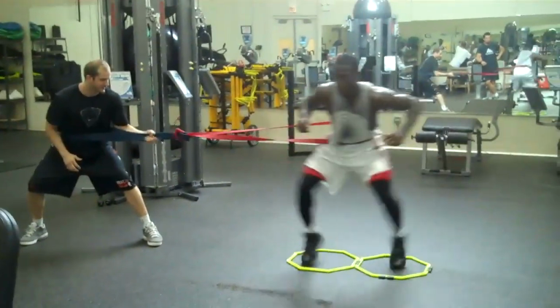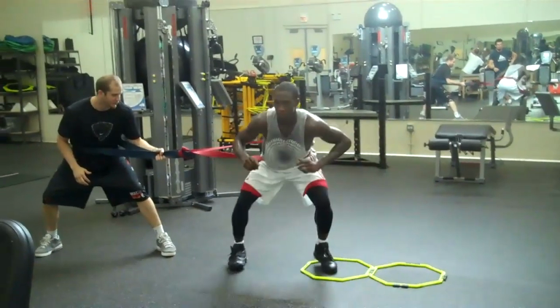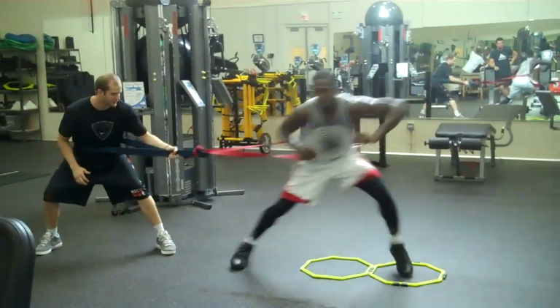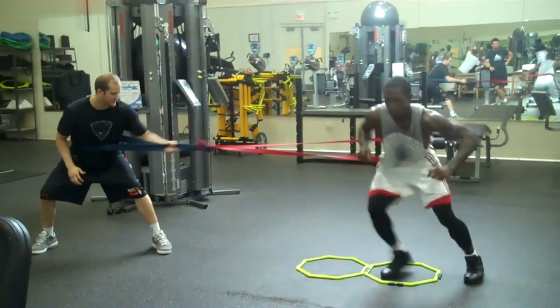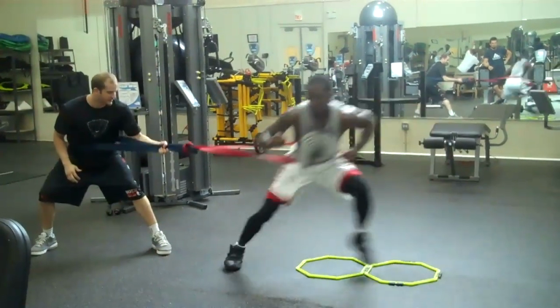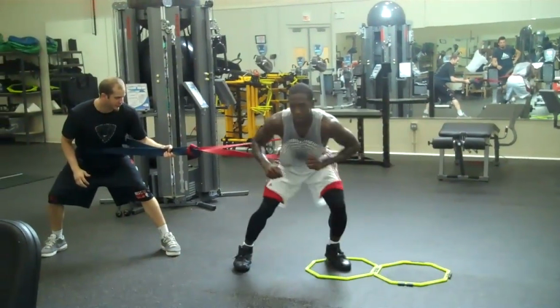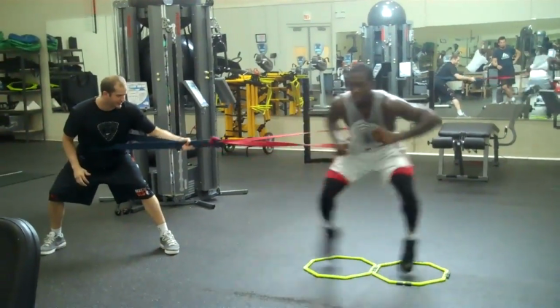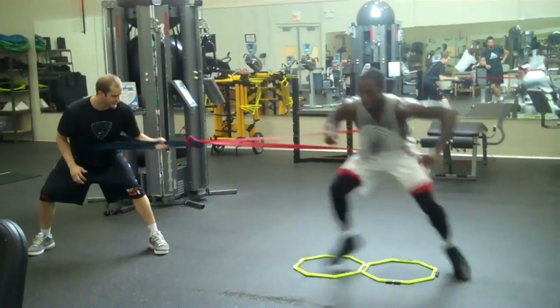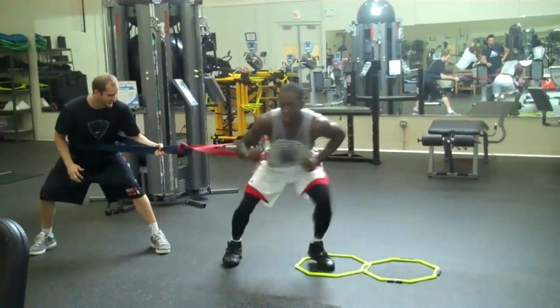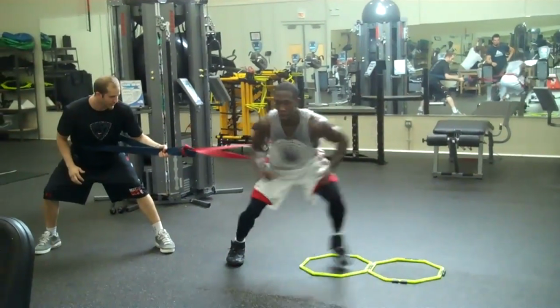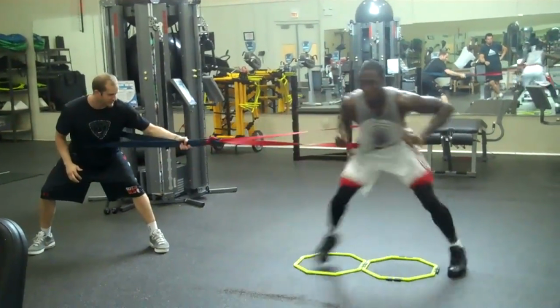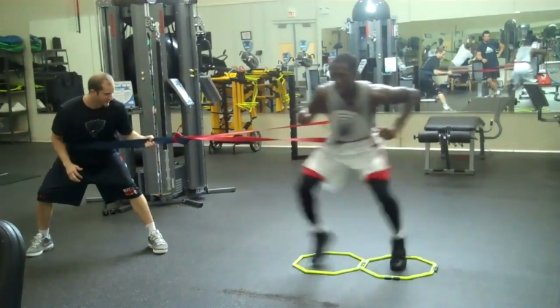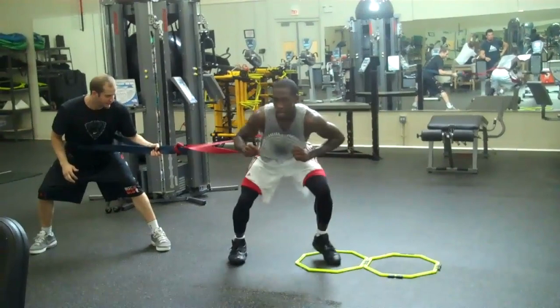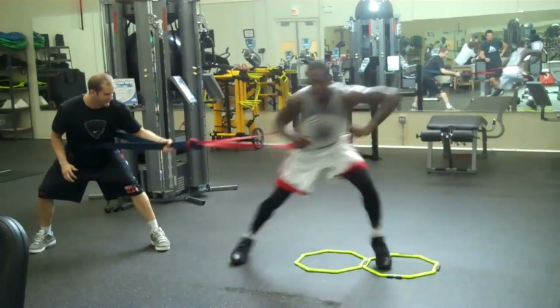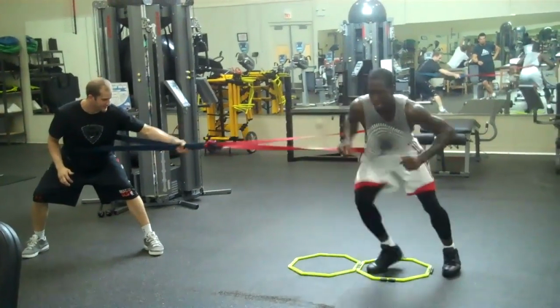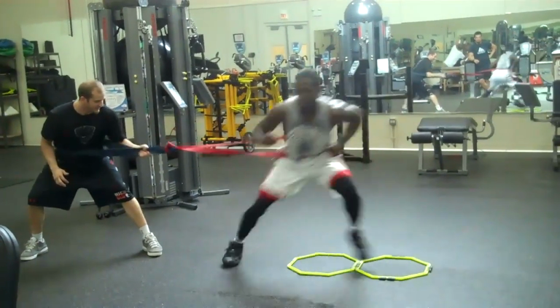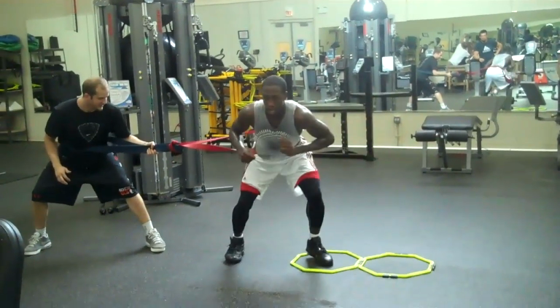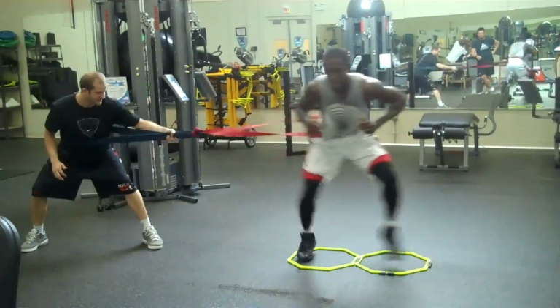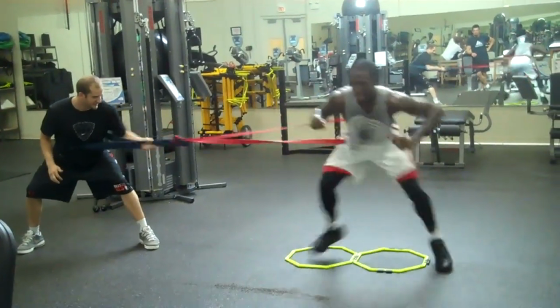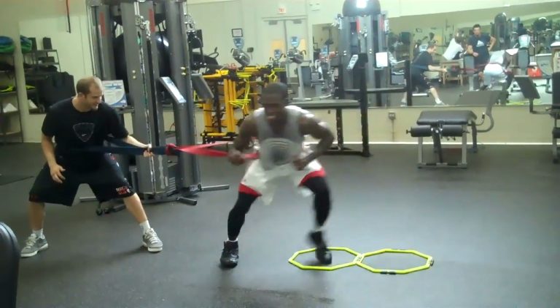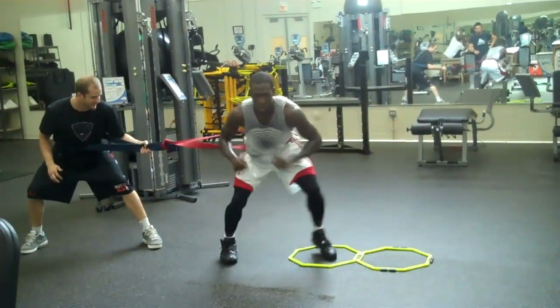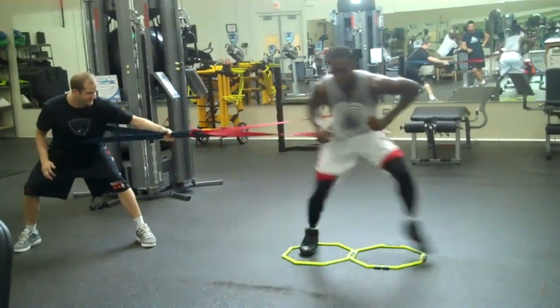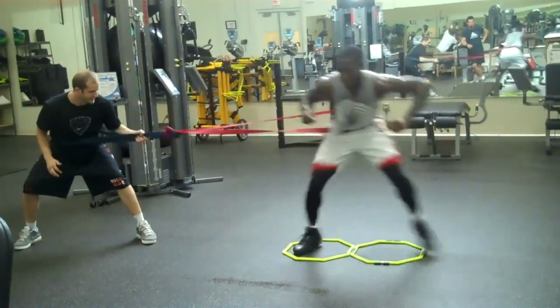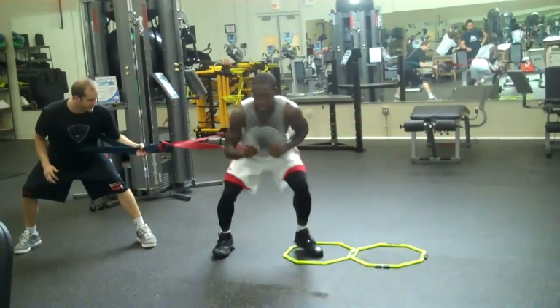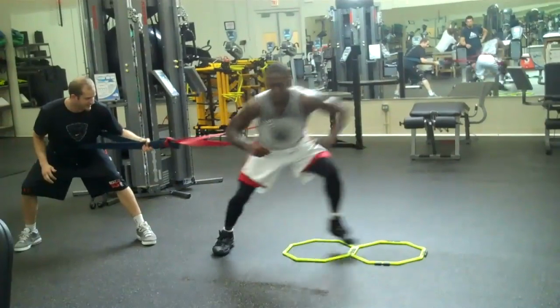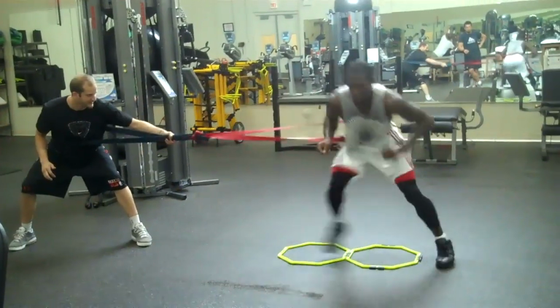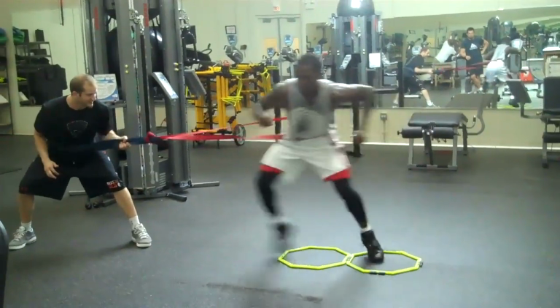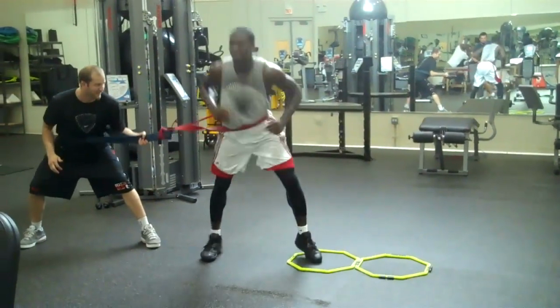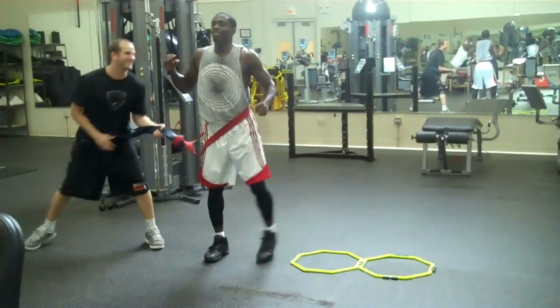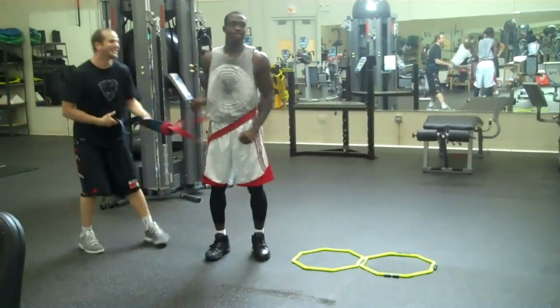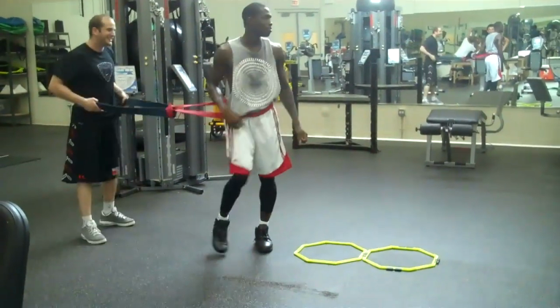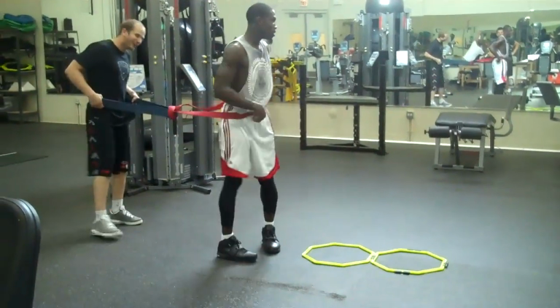One, two, three, four, five, six — stay down — eight. Nice, there it is, here you go.